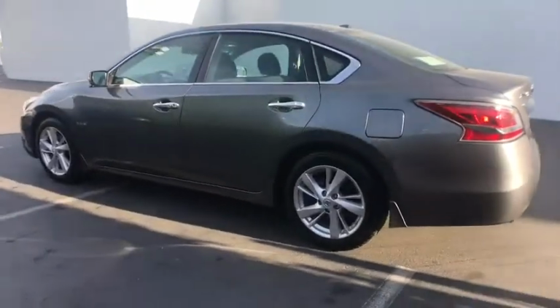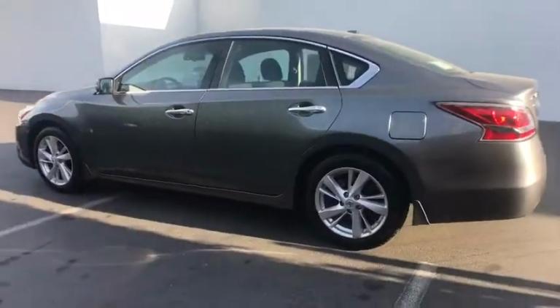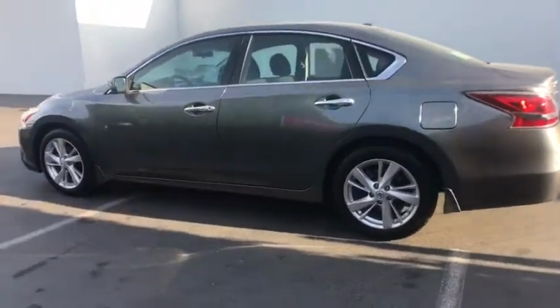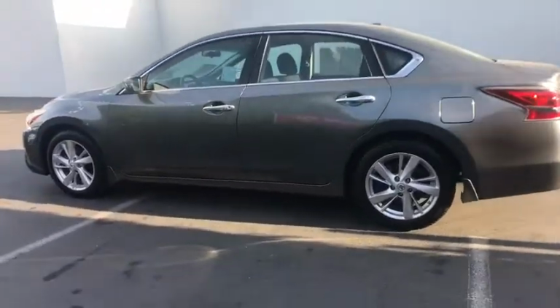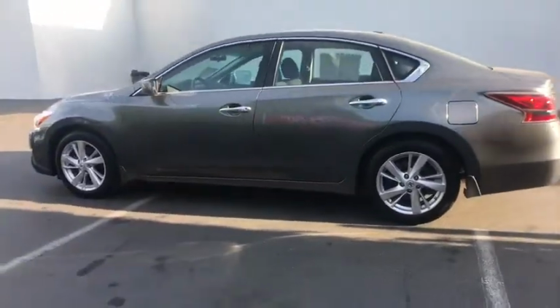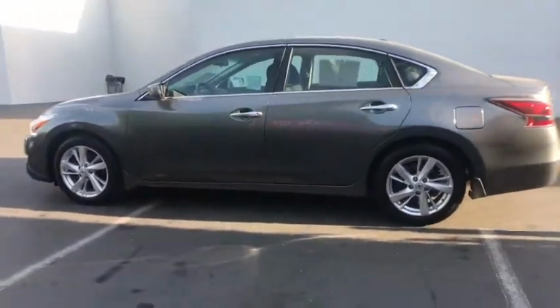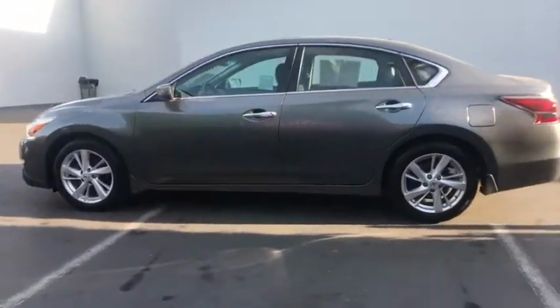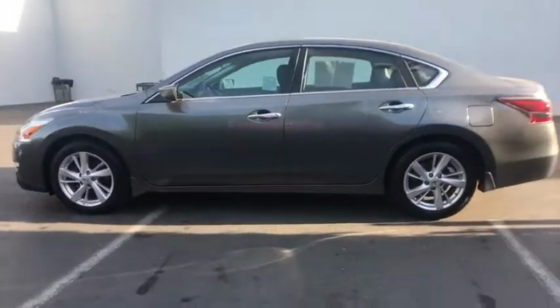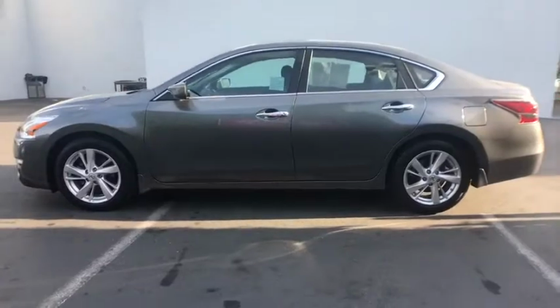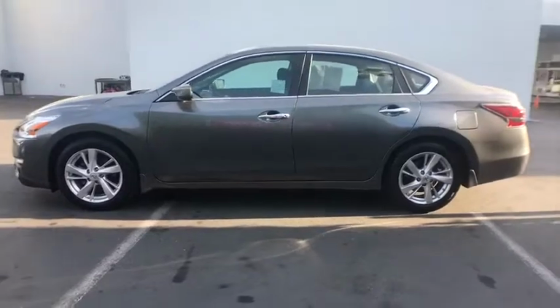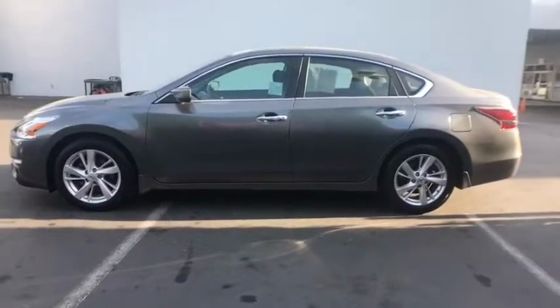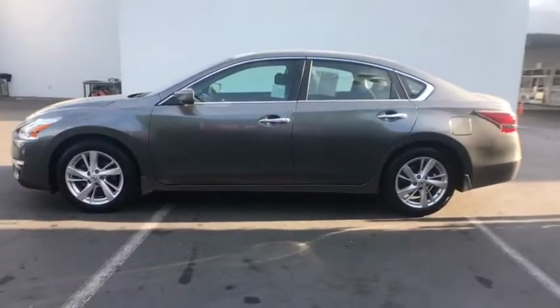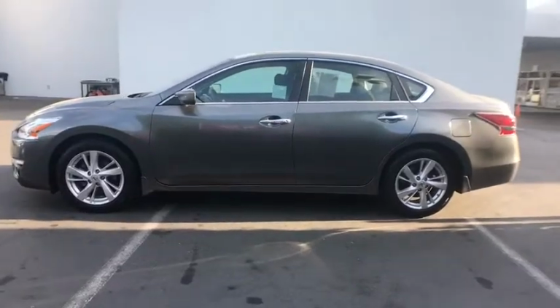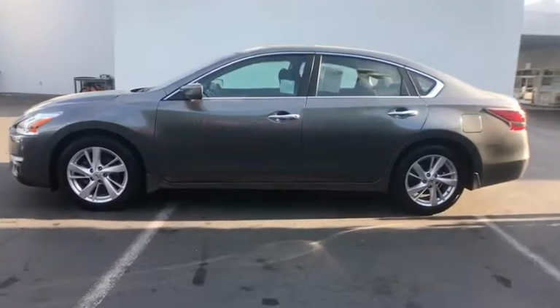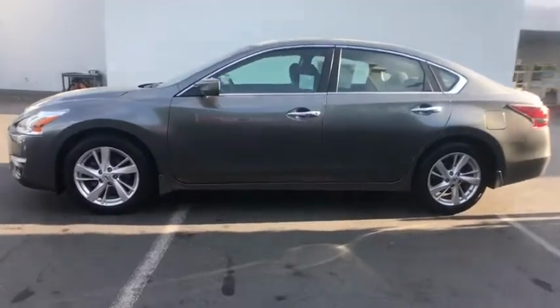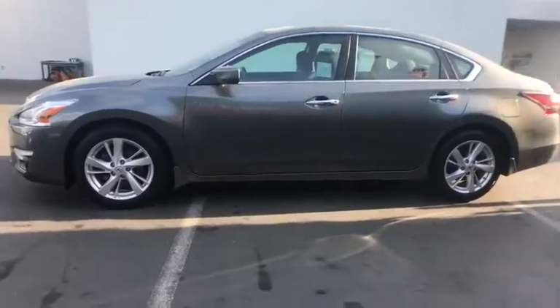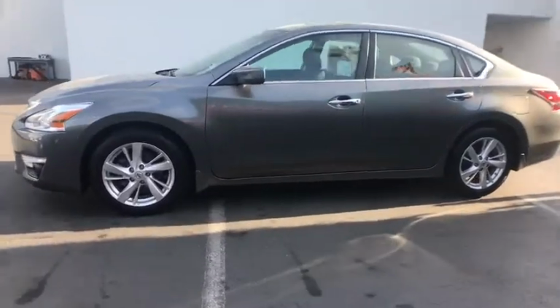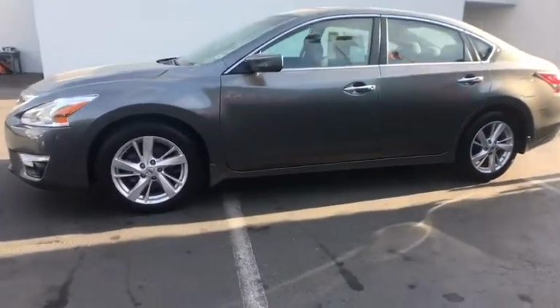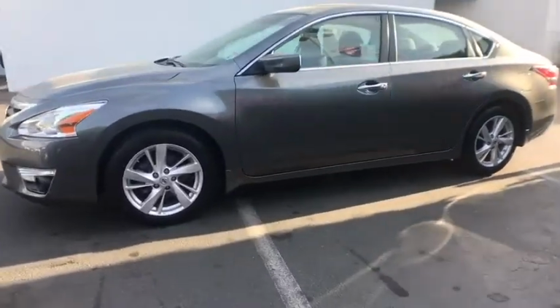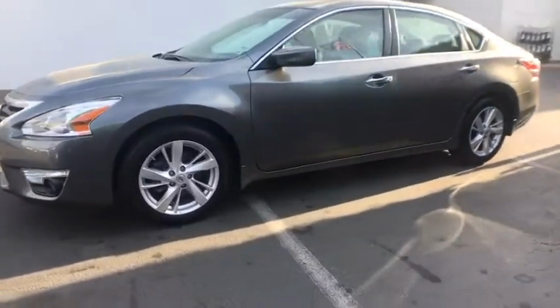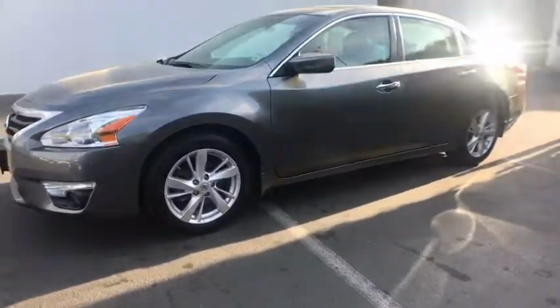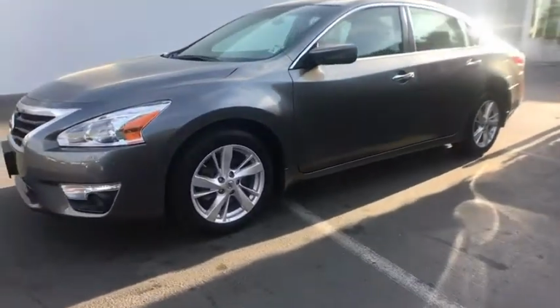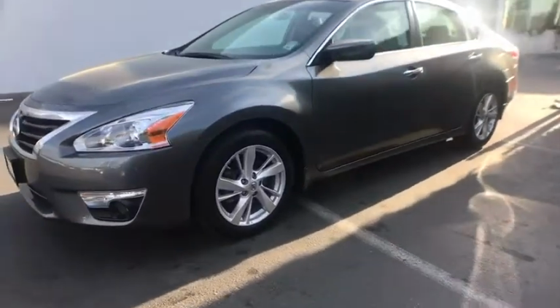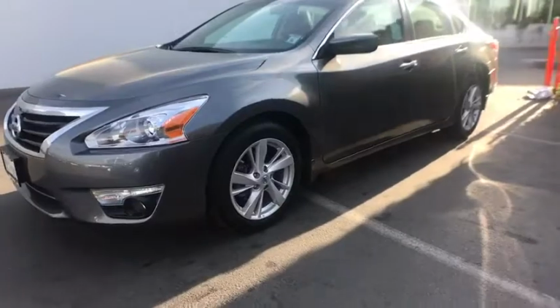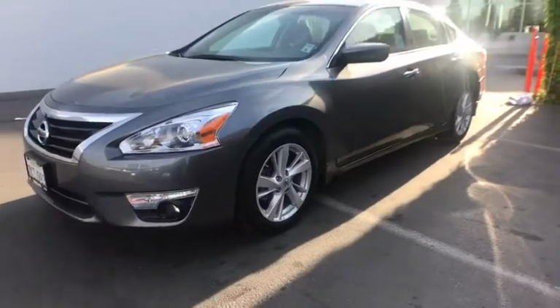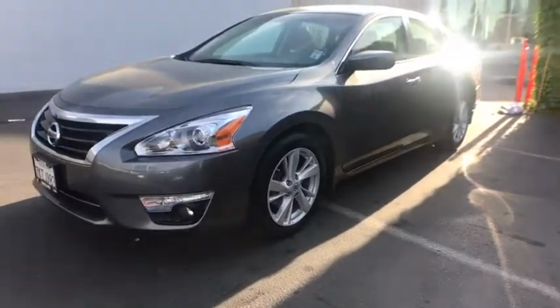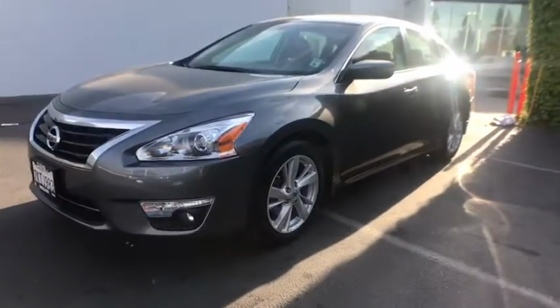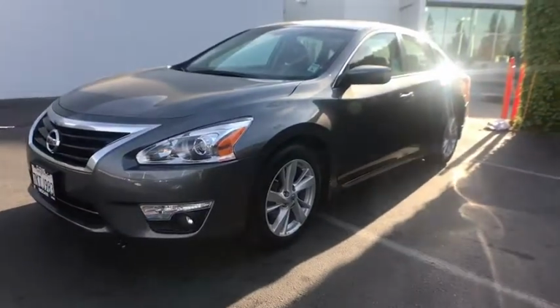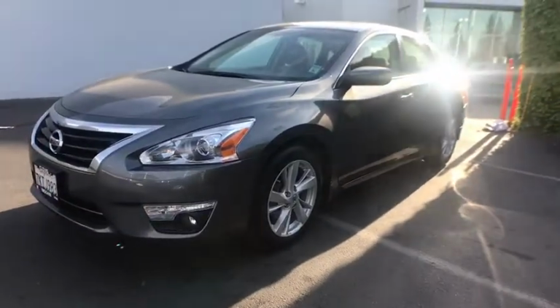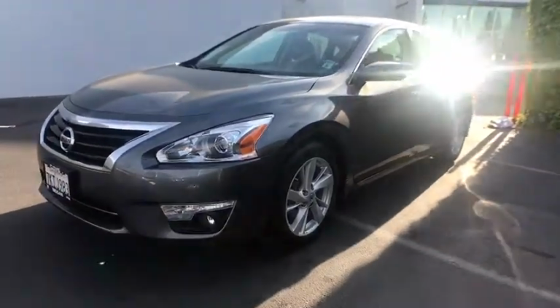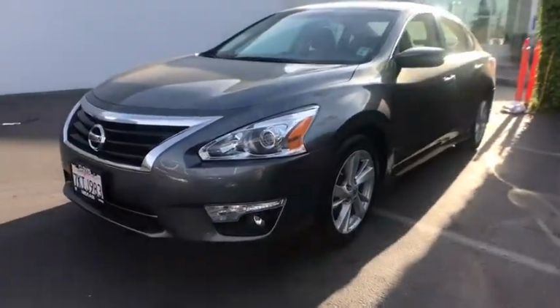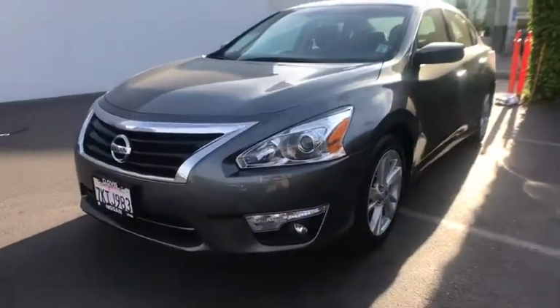Here are some of this vehicle's great options: keyless entry, remote engine start, backup camera, Bluetooth, leather-wrapped steering wheel, driver lumbar, adjustable steering wheel, power steering.